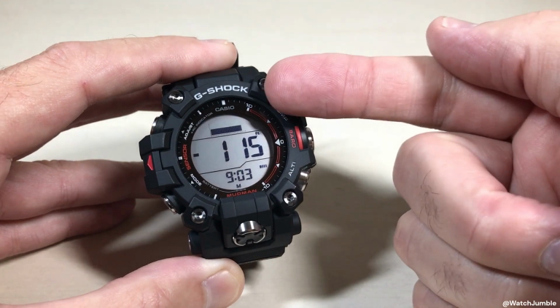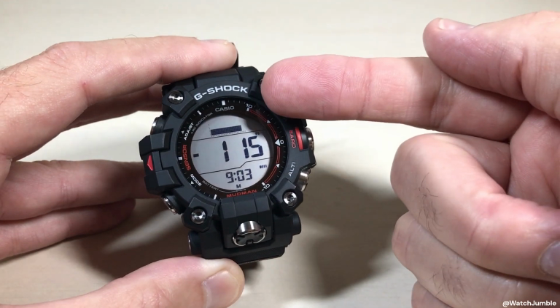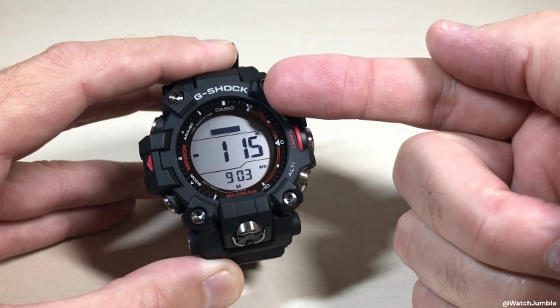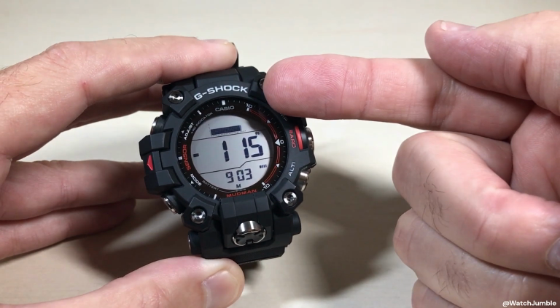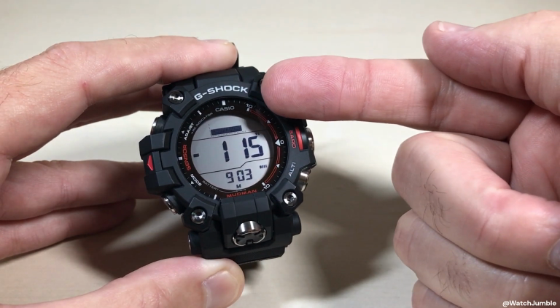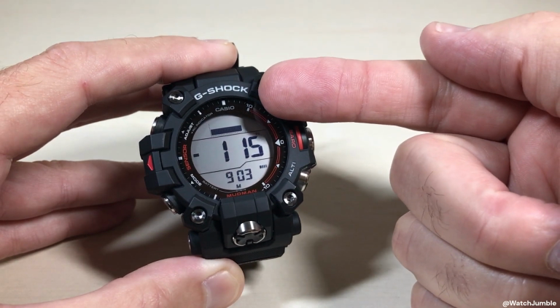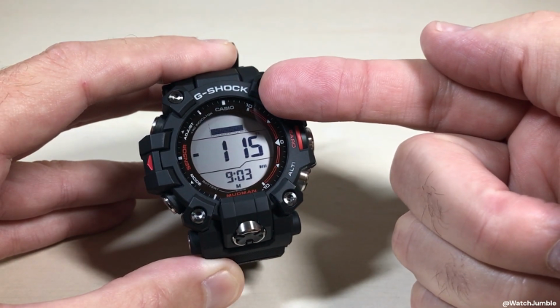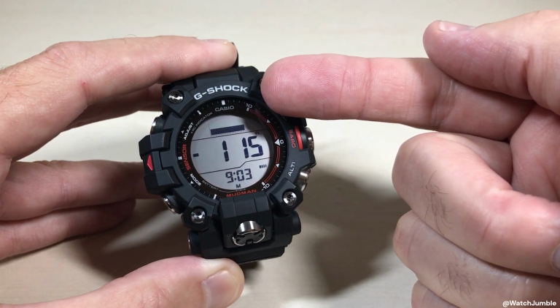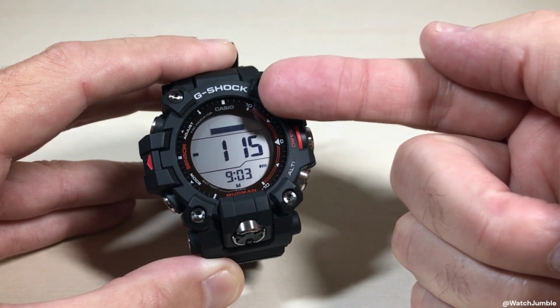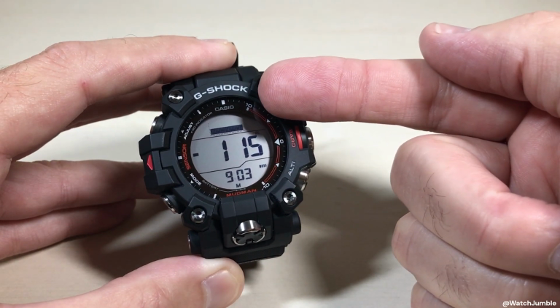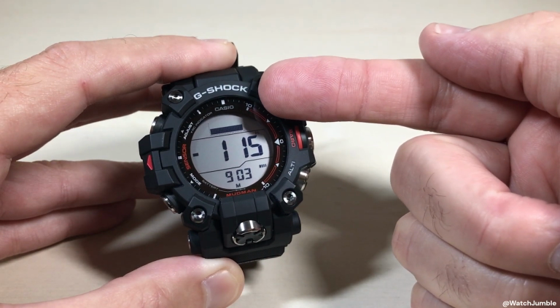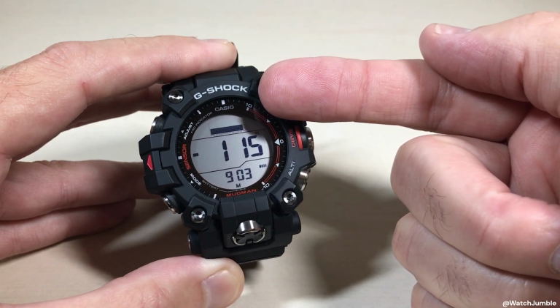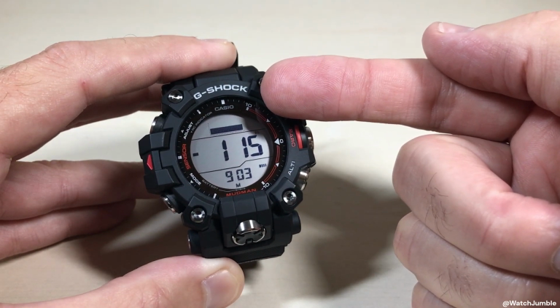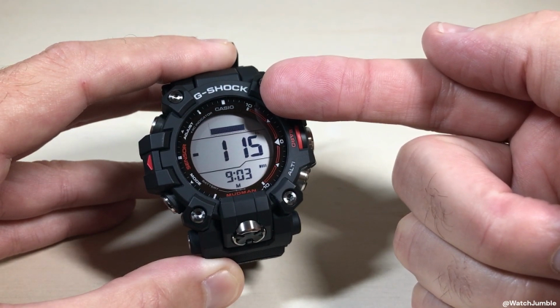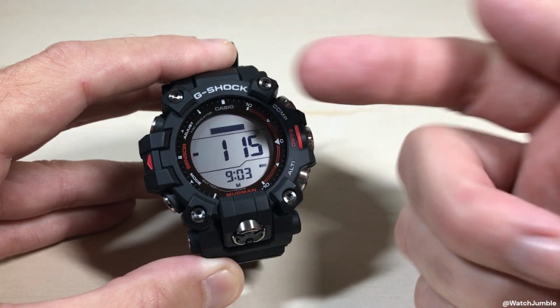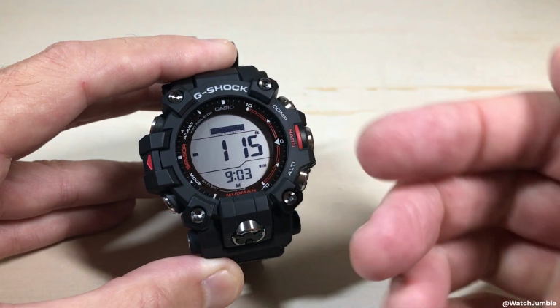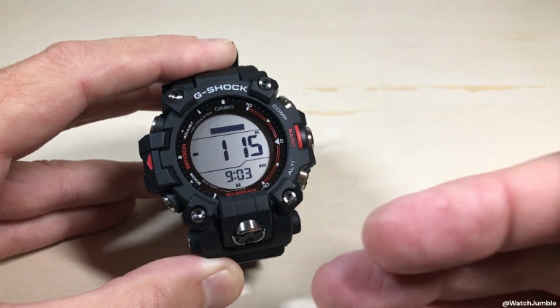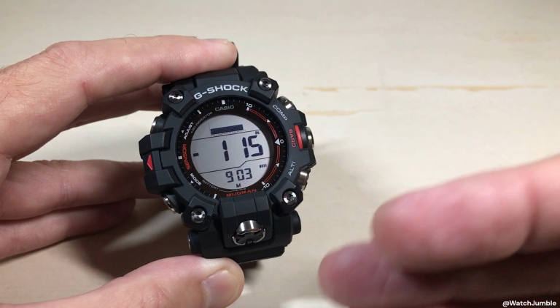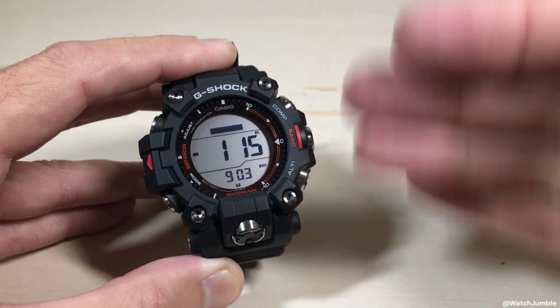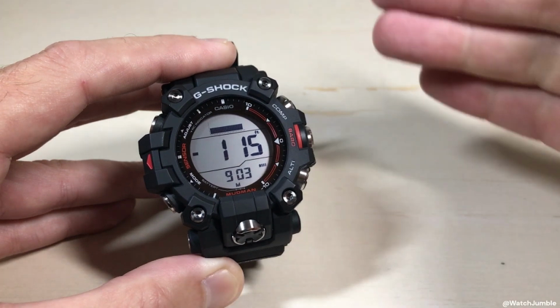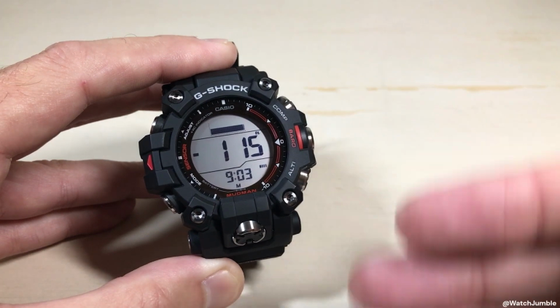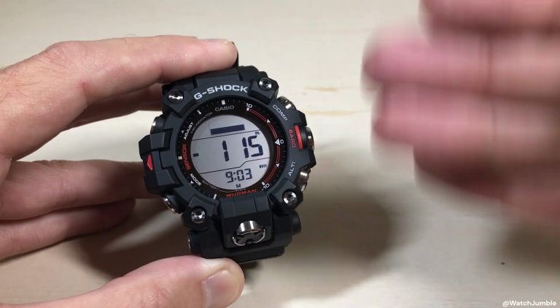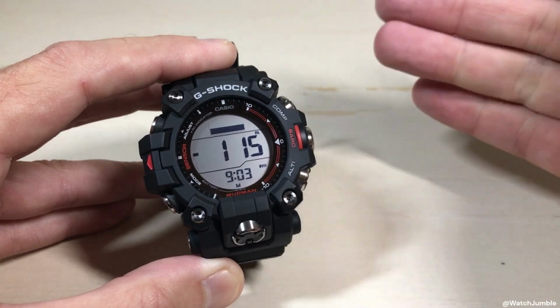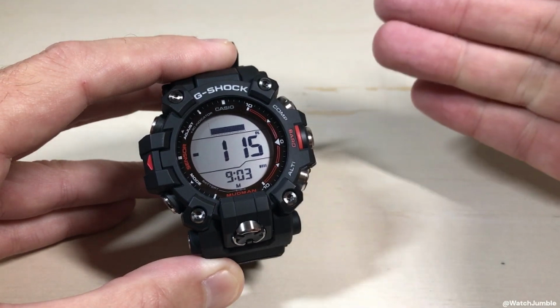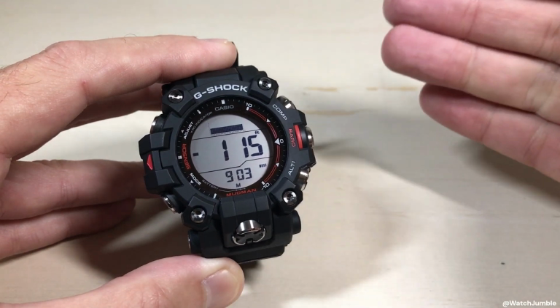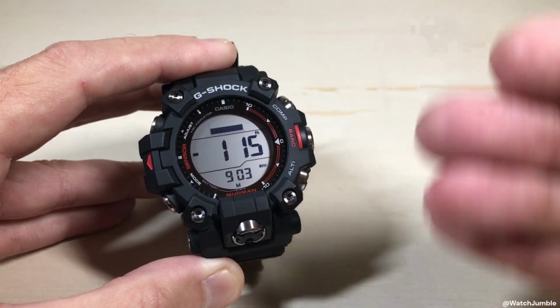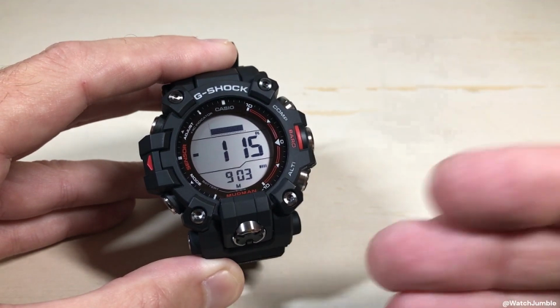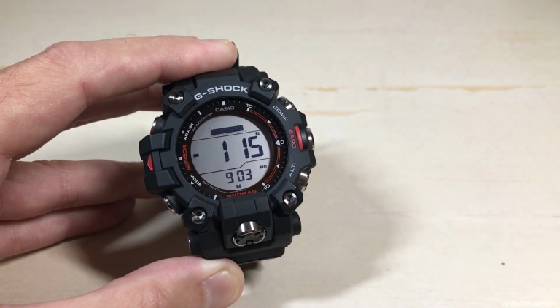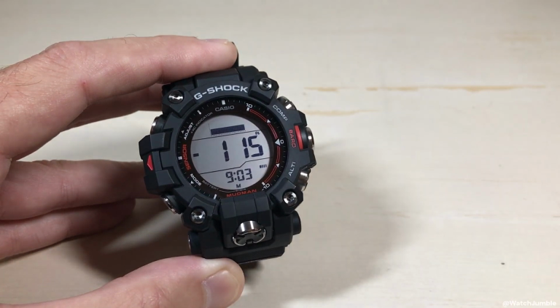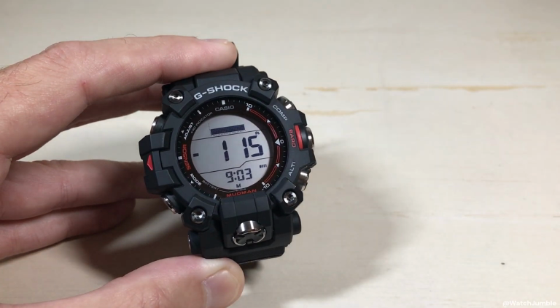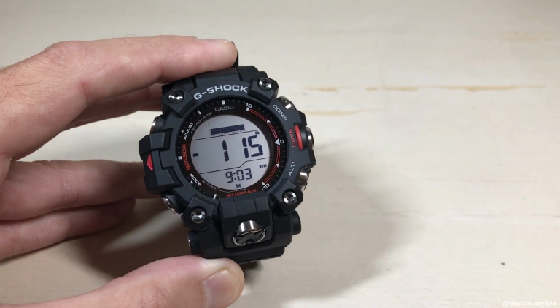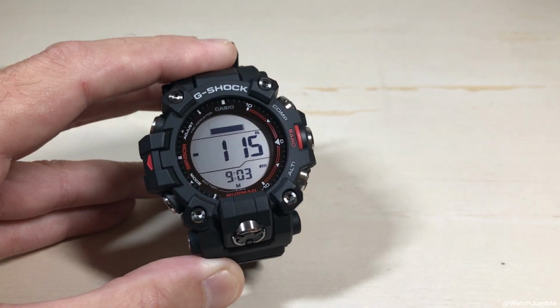Up top, depending on how you have this set, normally people will have a graph that shows what your elevation change has been since you've been in your altimeter mode.